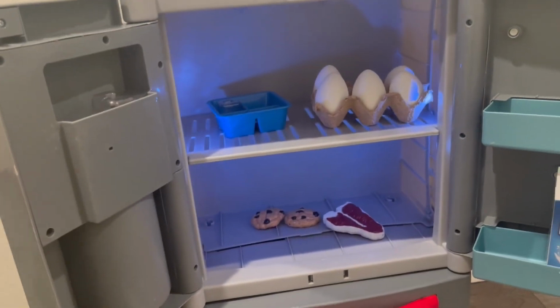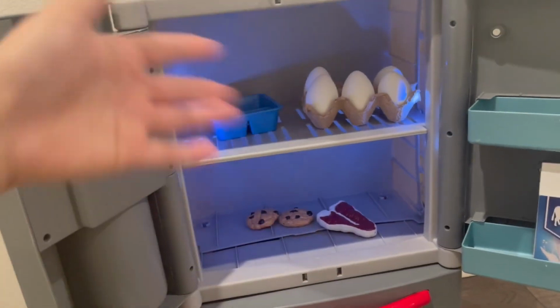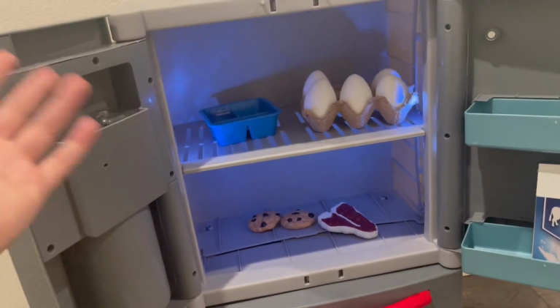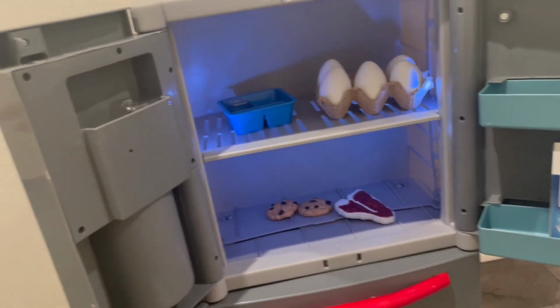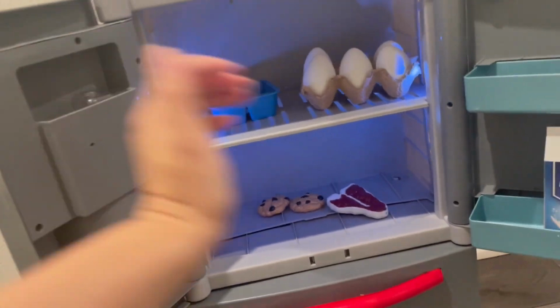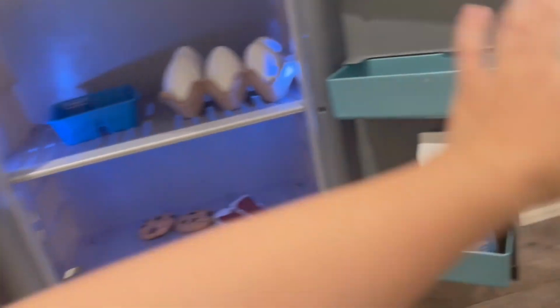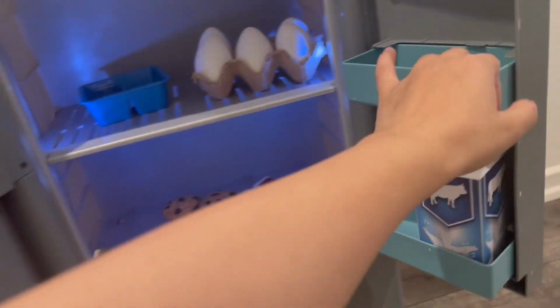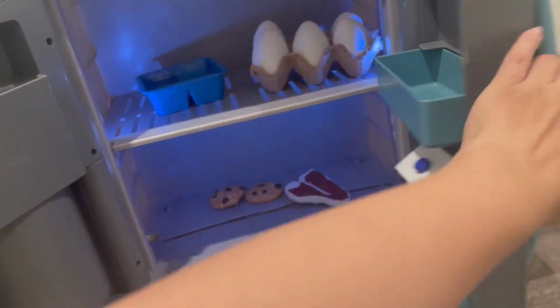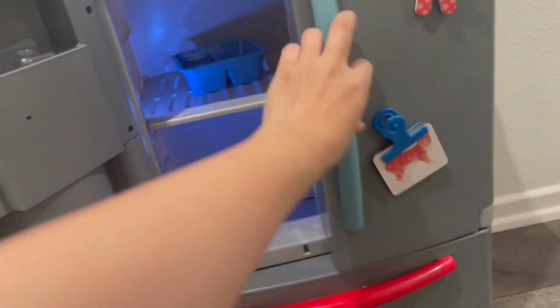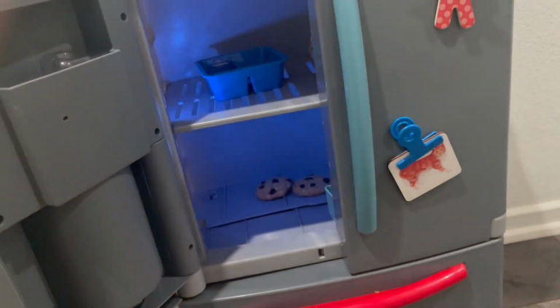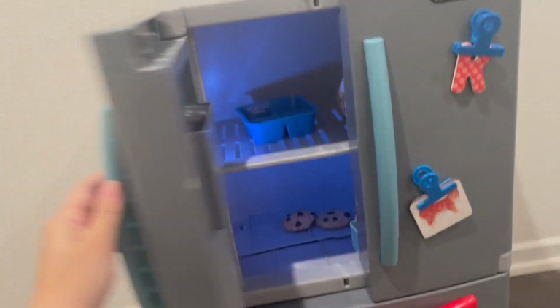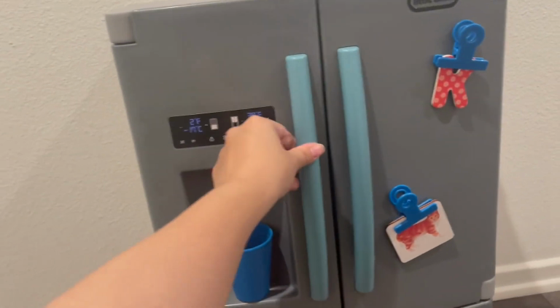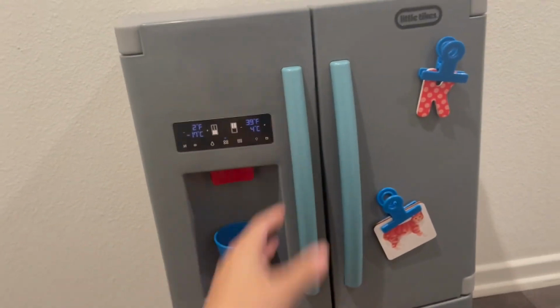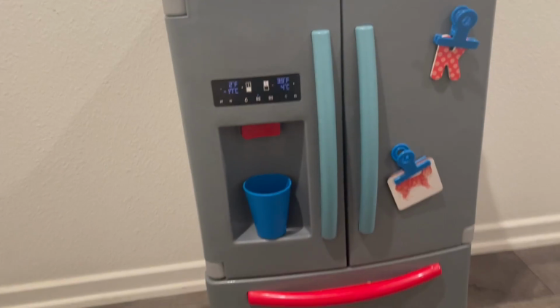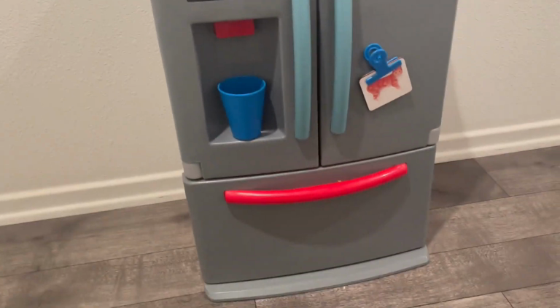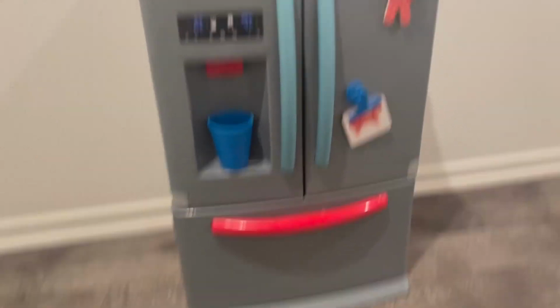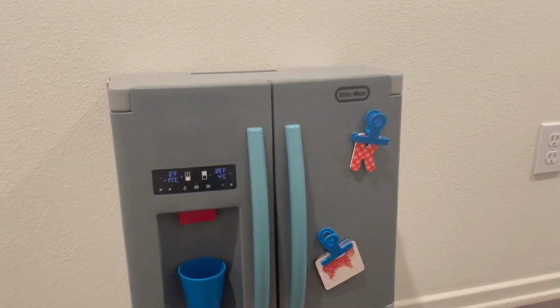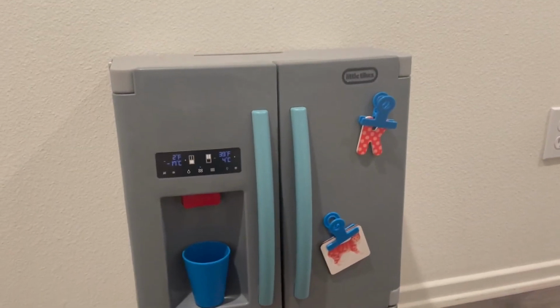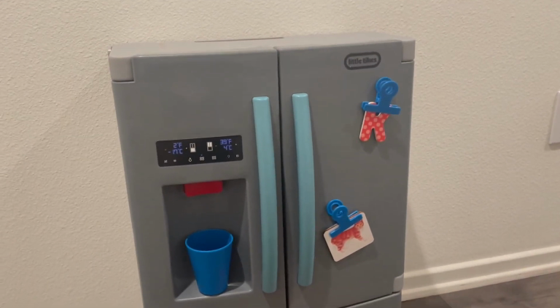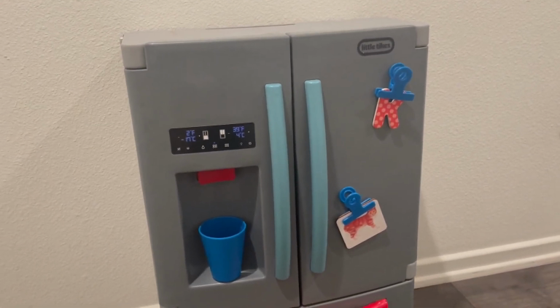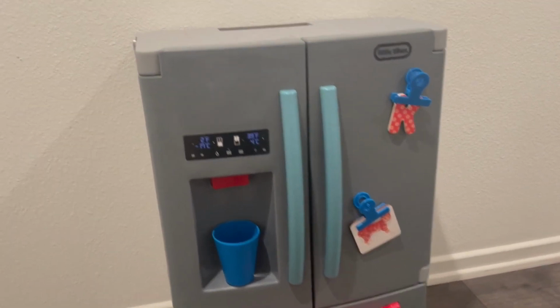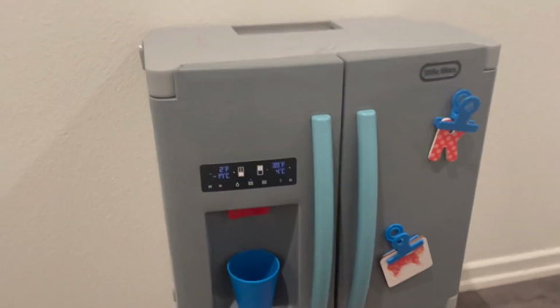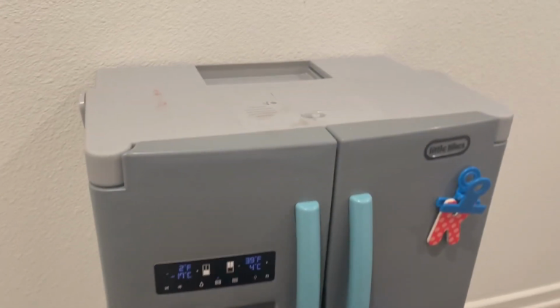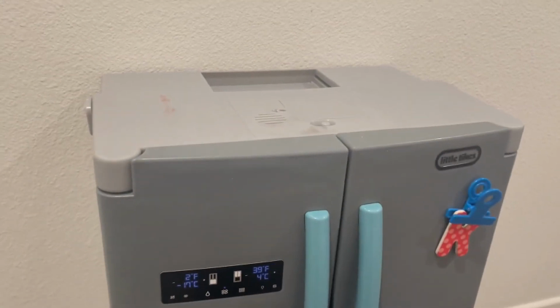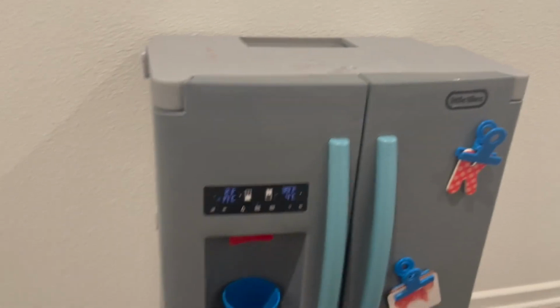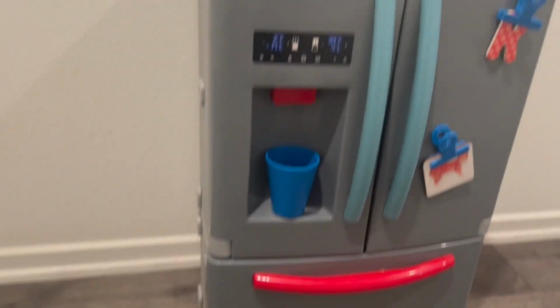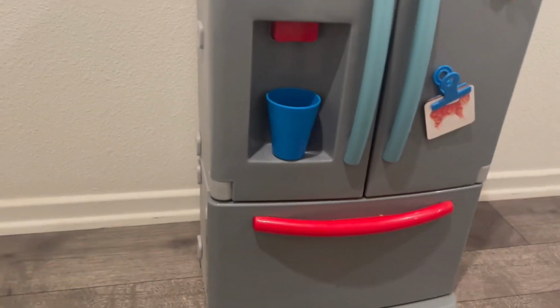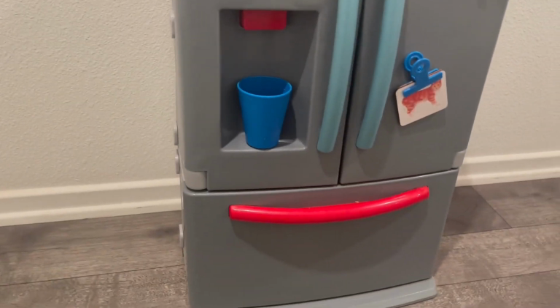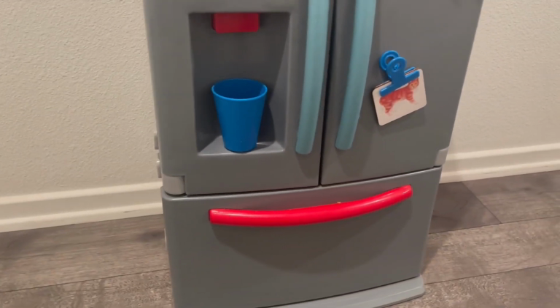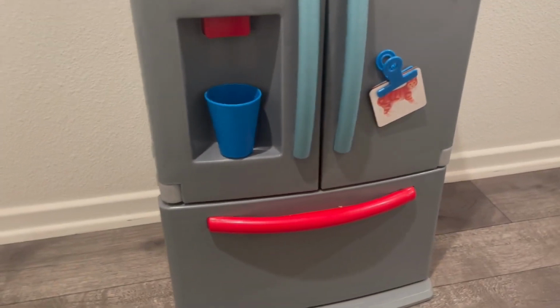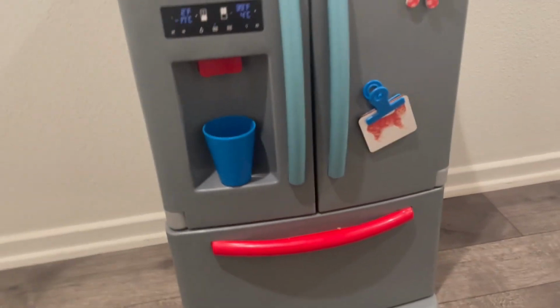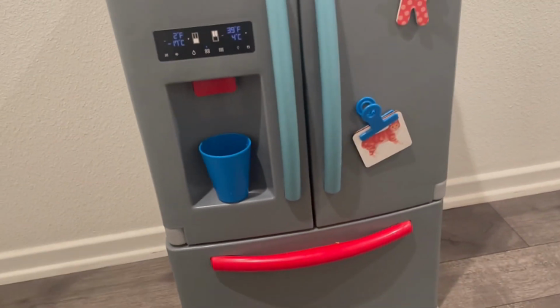So this starts to beep really fast that it's time to close the fridge. And here it is closed — really cute. So his cousin came over, who's three, and the cousin loves it as well.